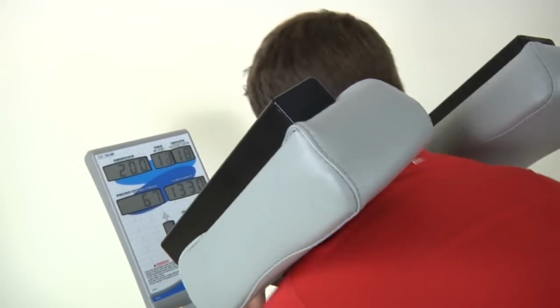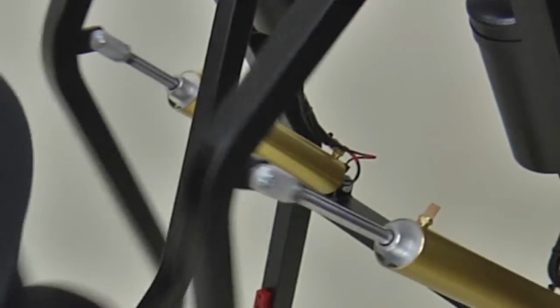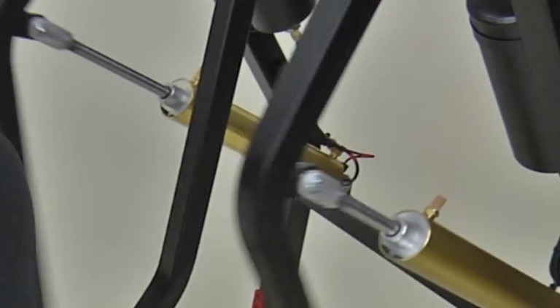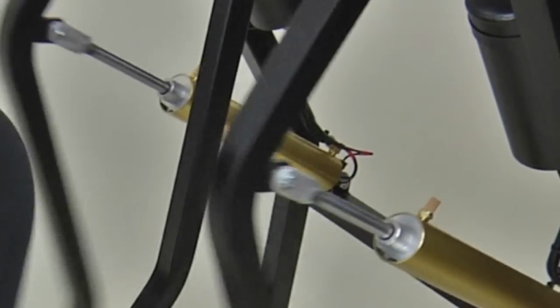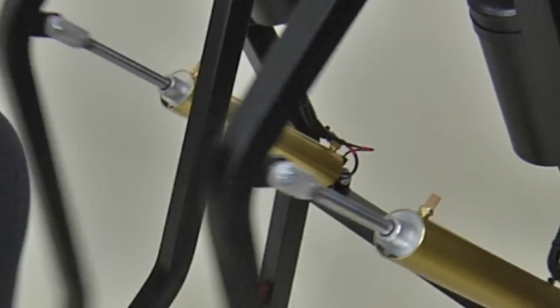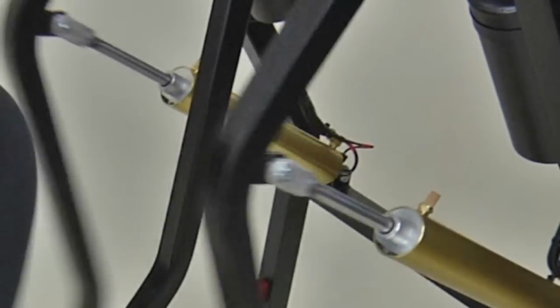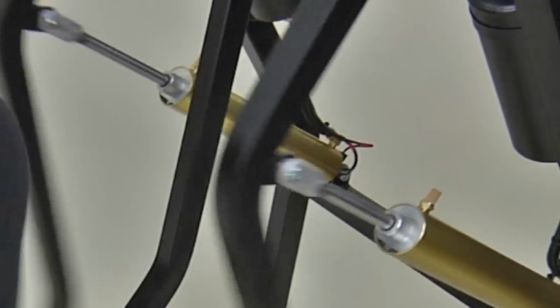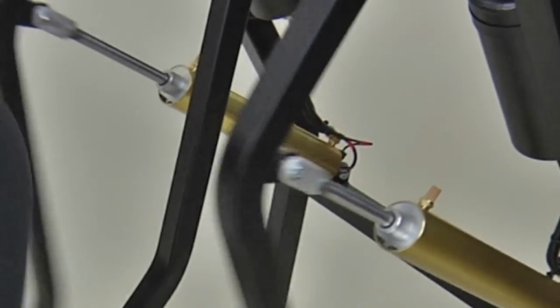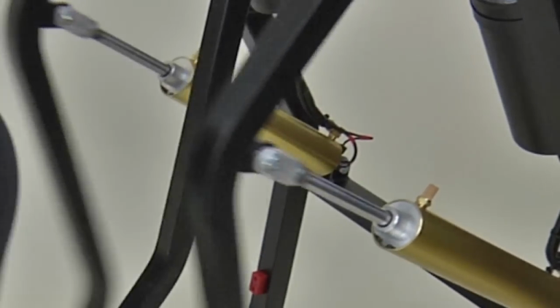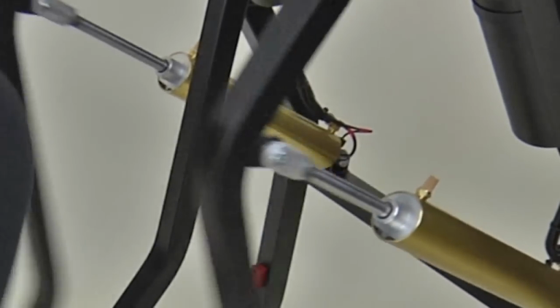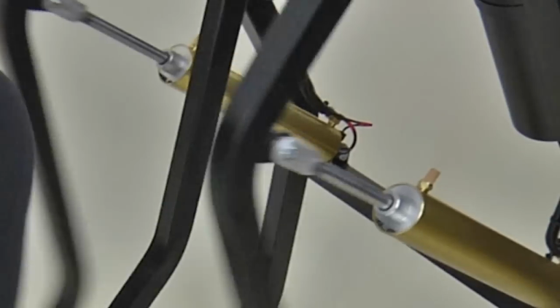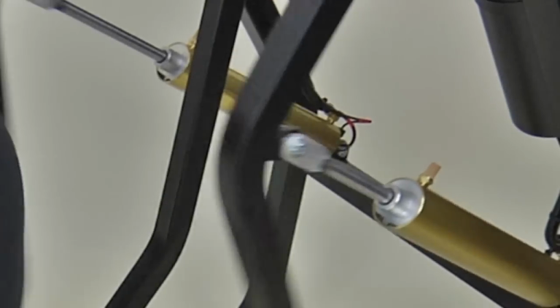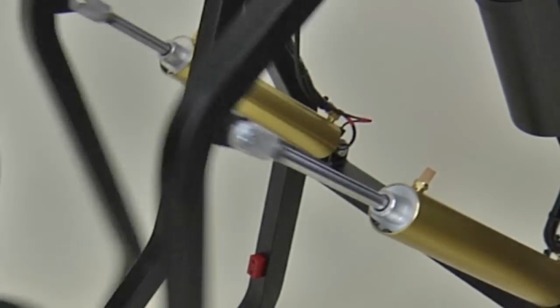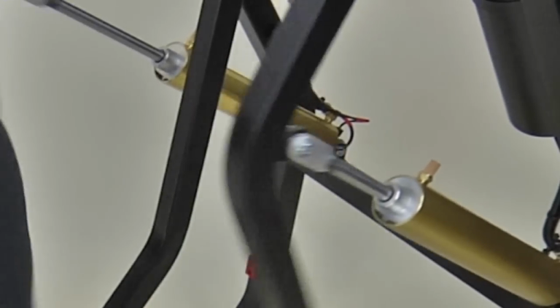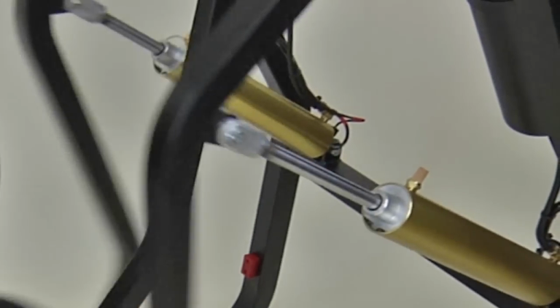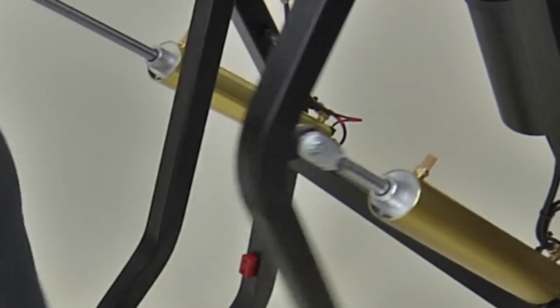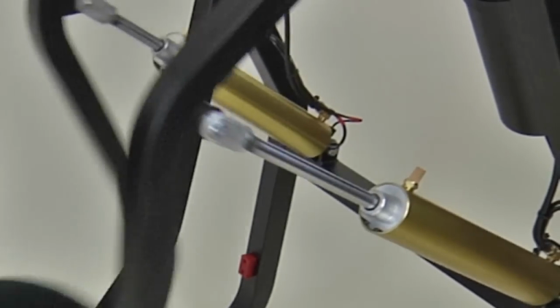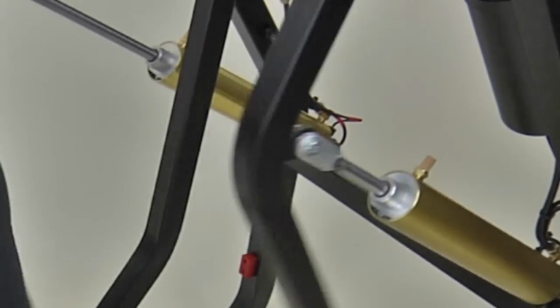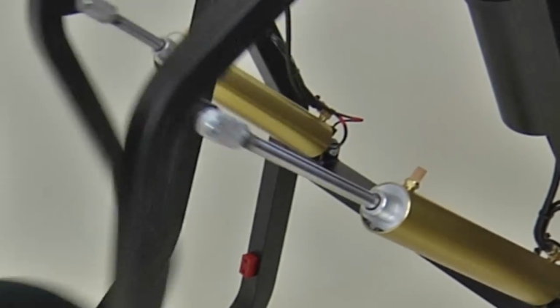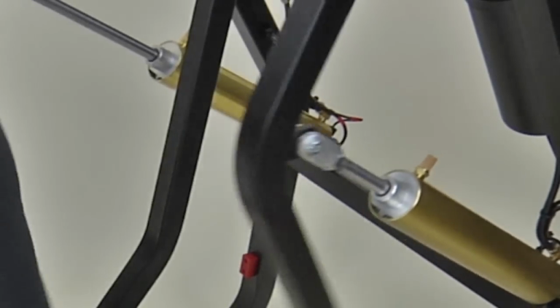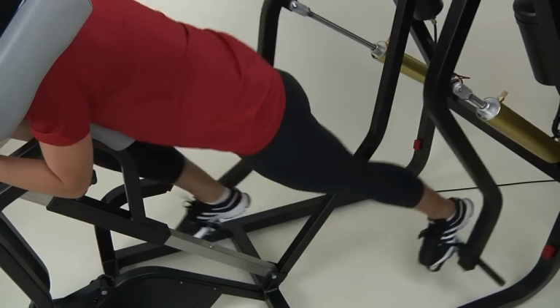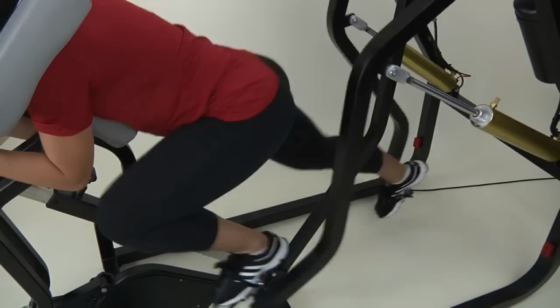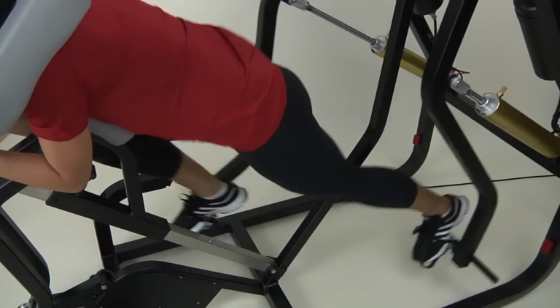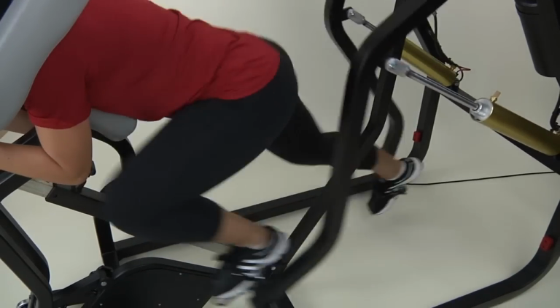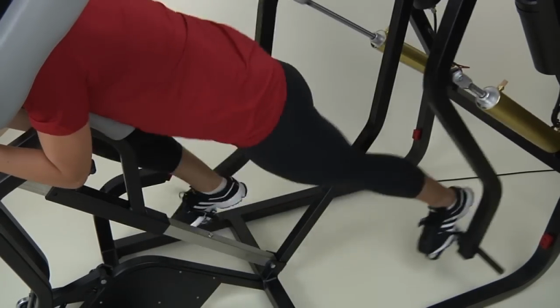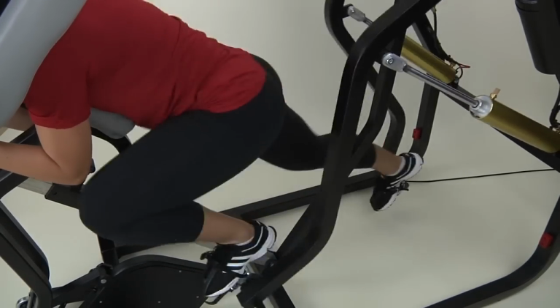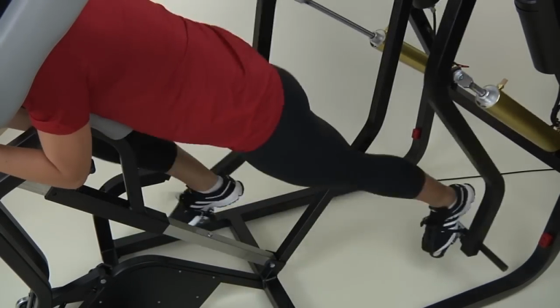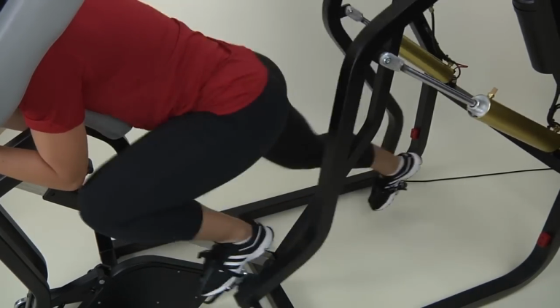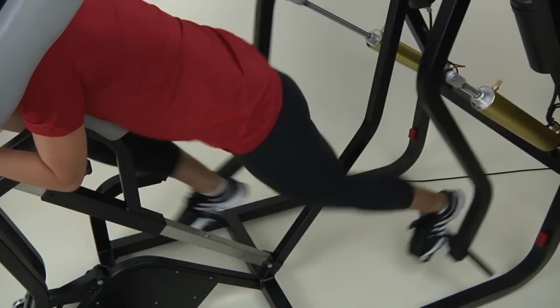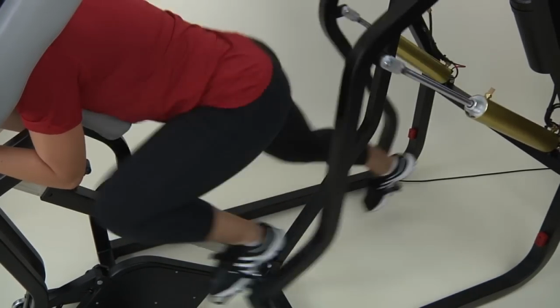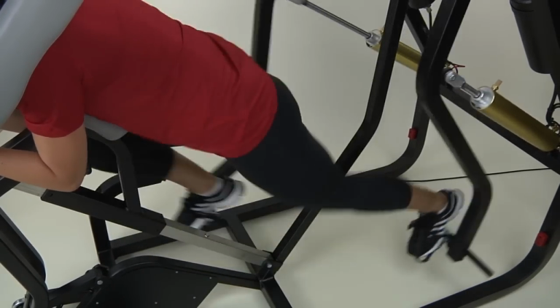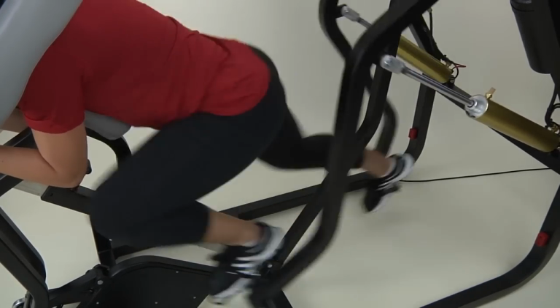How? With AIR. Kaiser's resistance is pneumatic, not iron, so users can train as fast as they can at the resistance they choose.